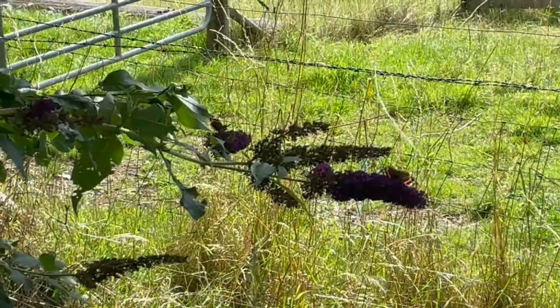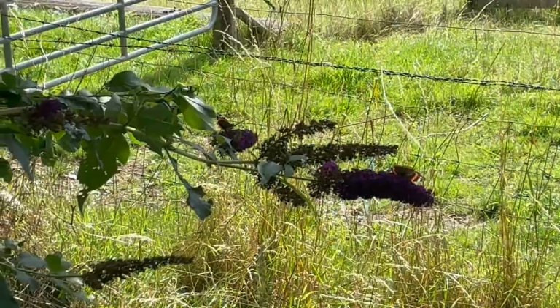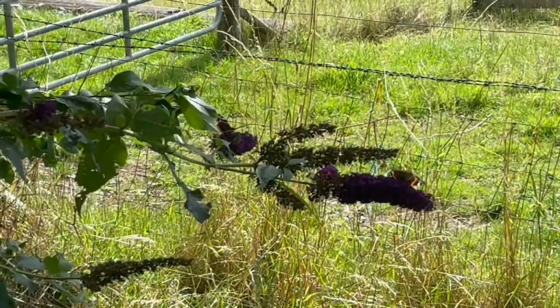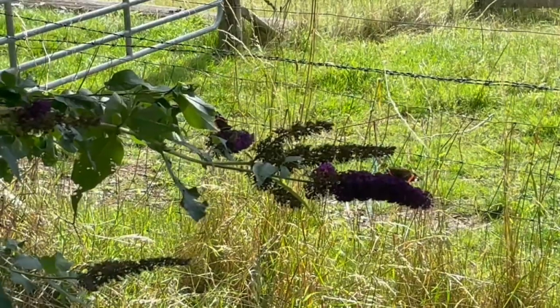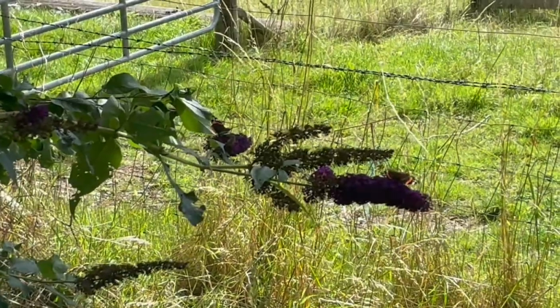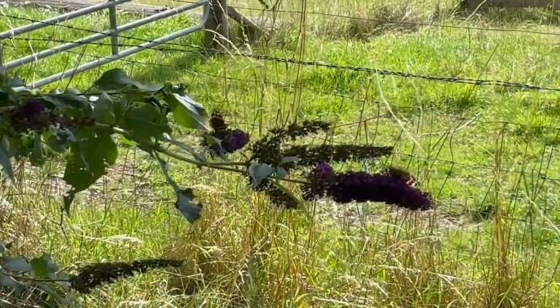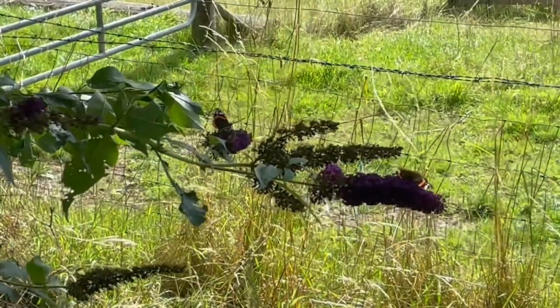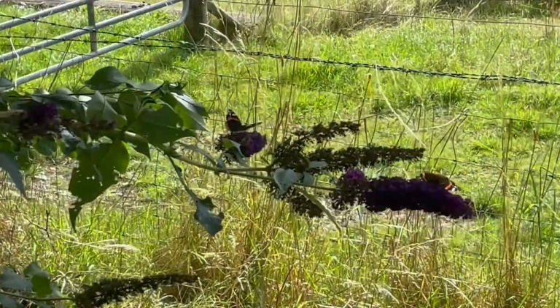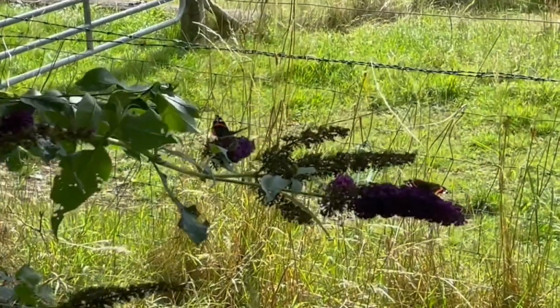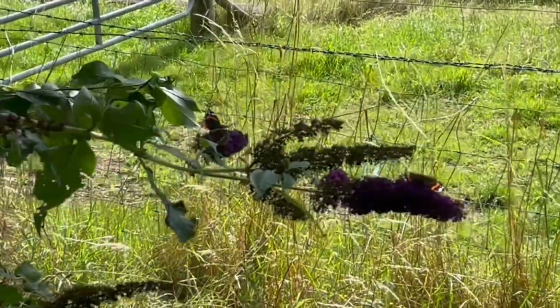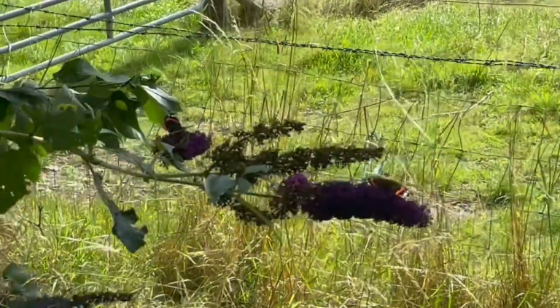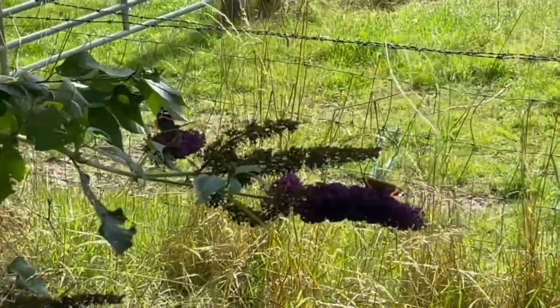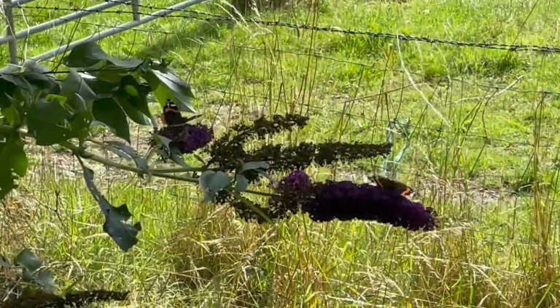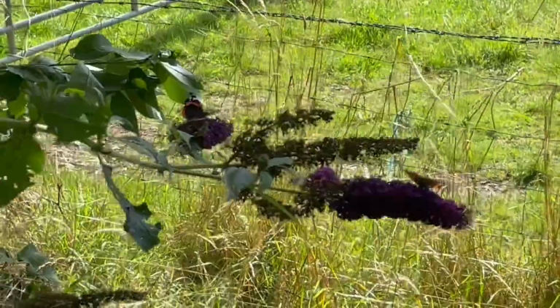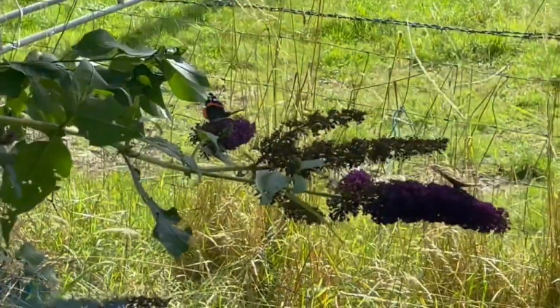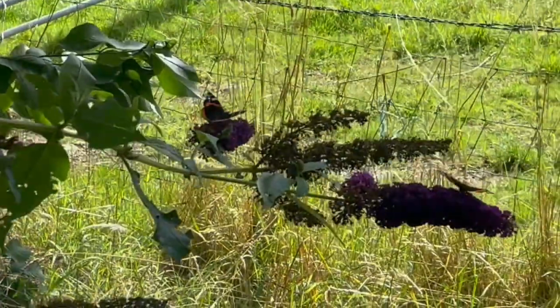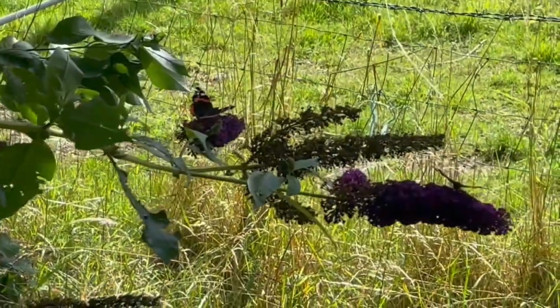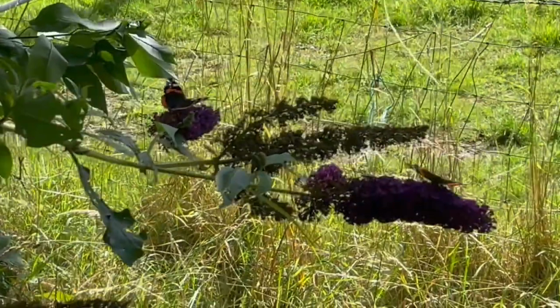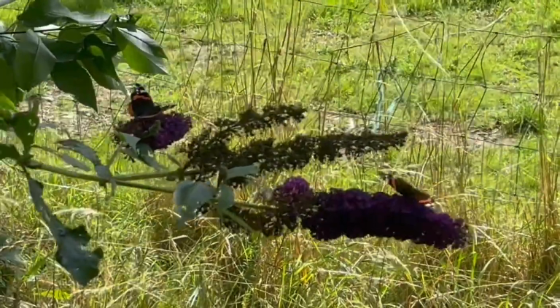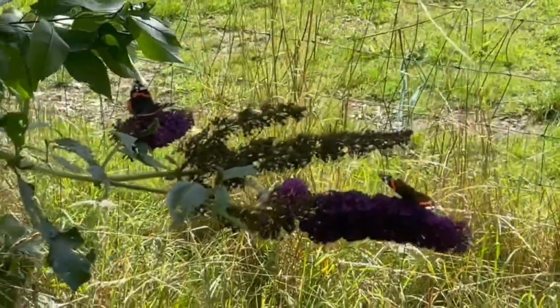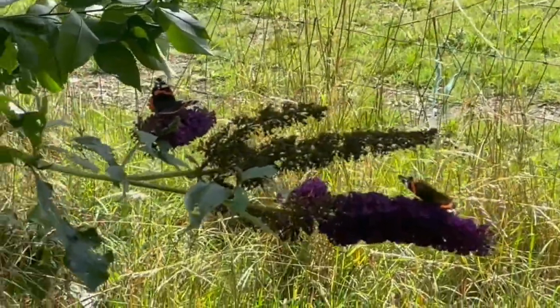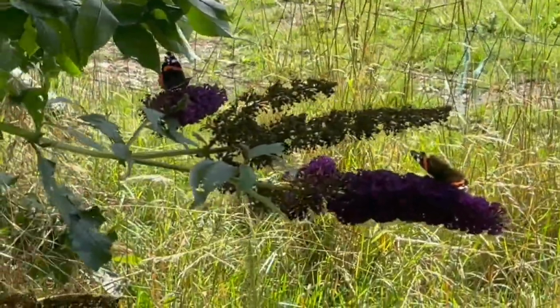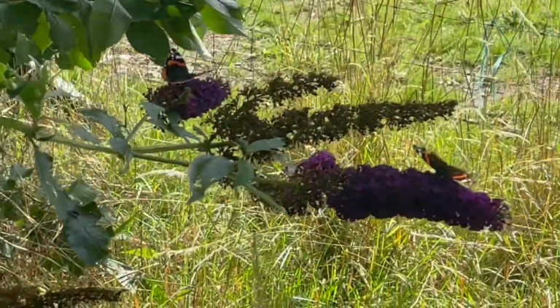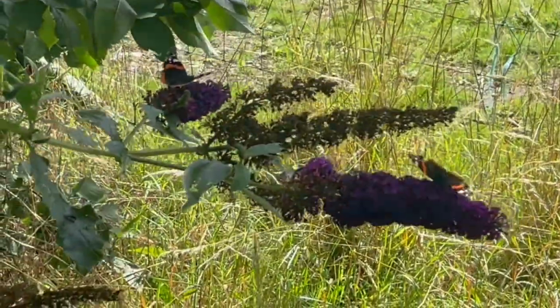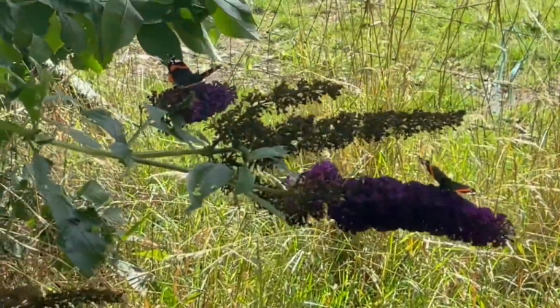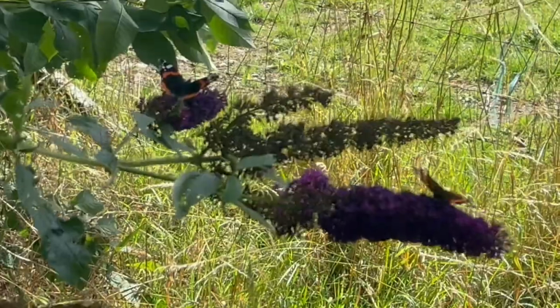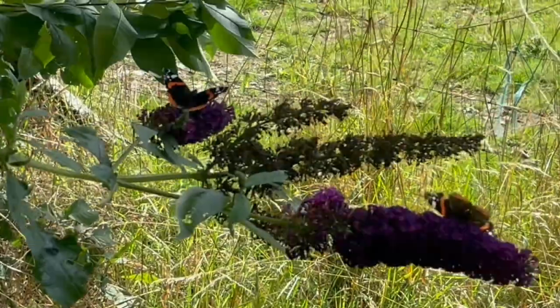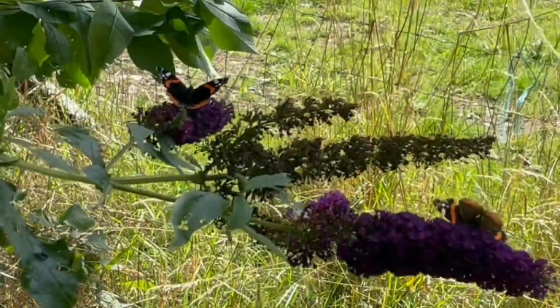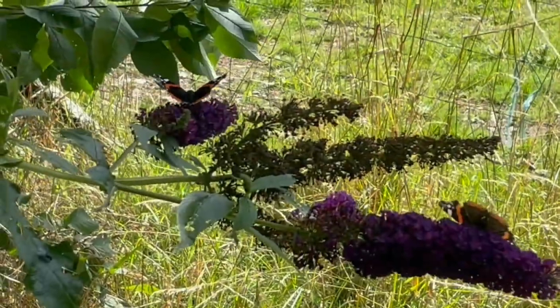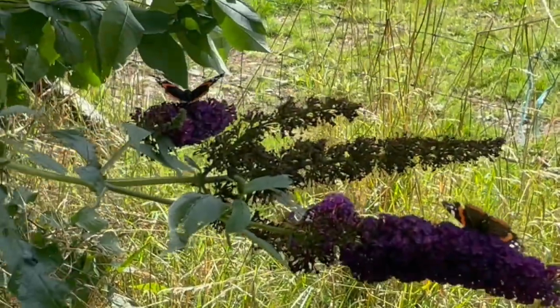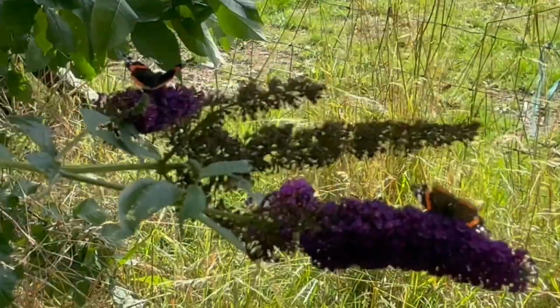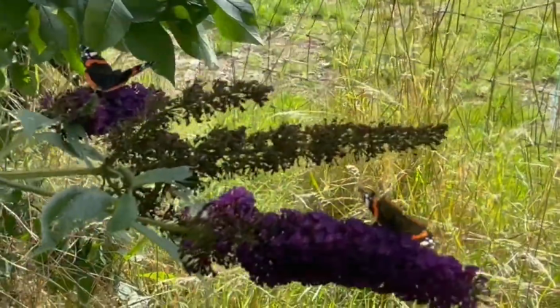There are two red admirals. They're a very flighty butterfly. They're both feeding here. I'll see if I can get close to get a good shot of them feeding.